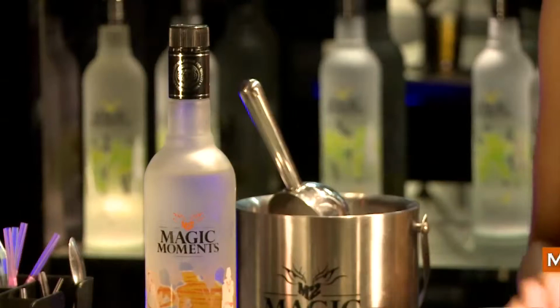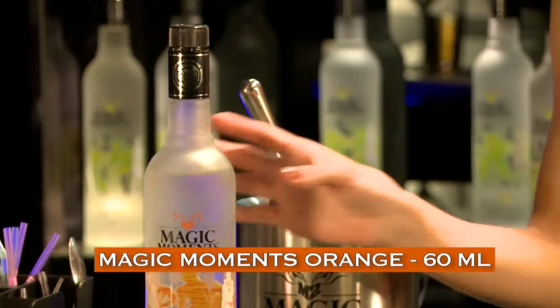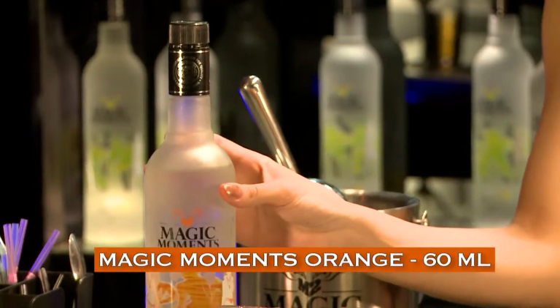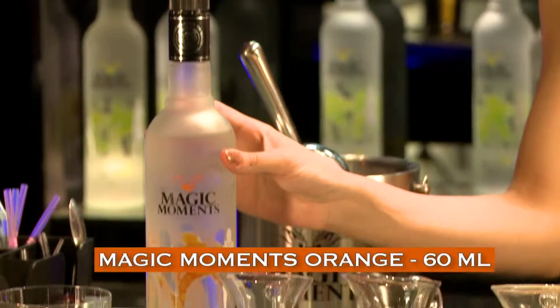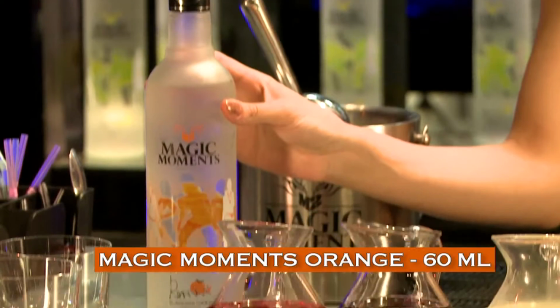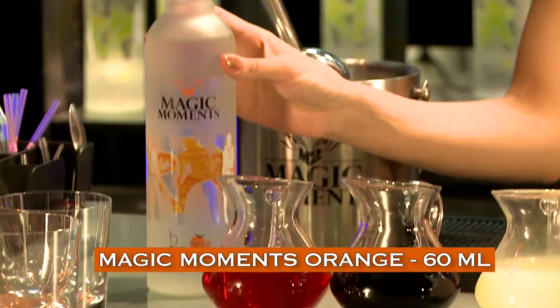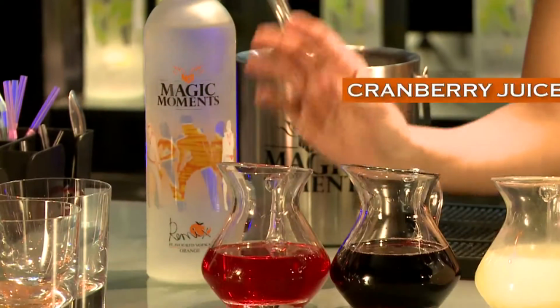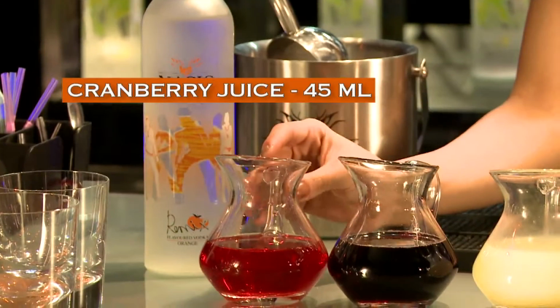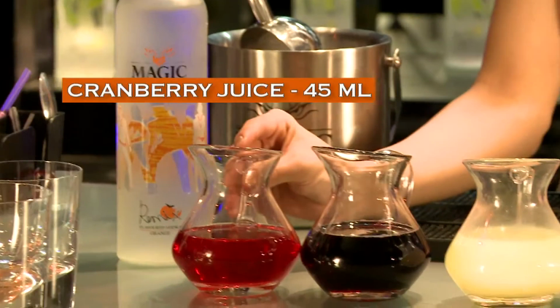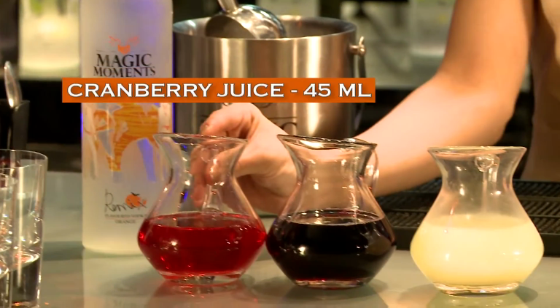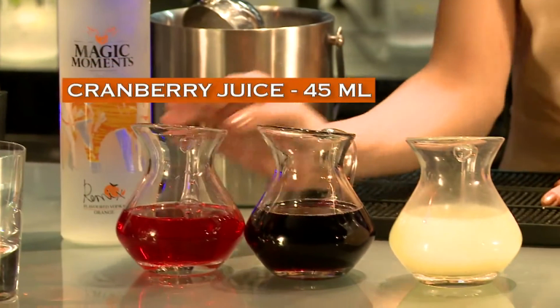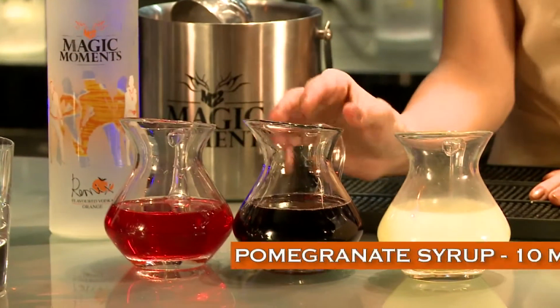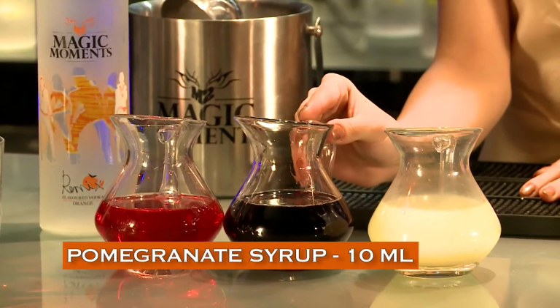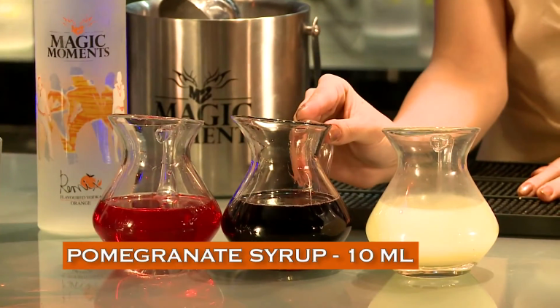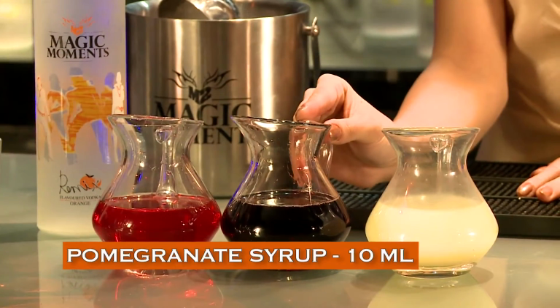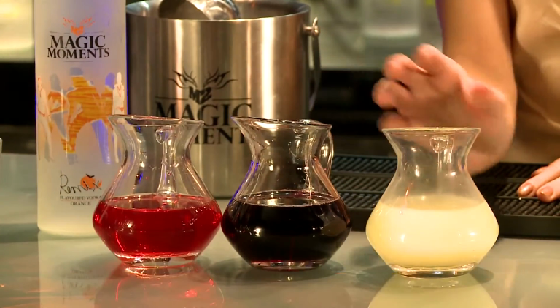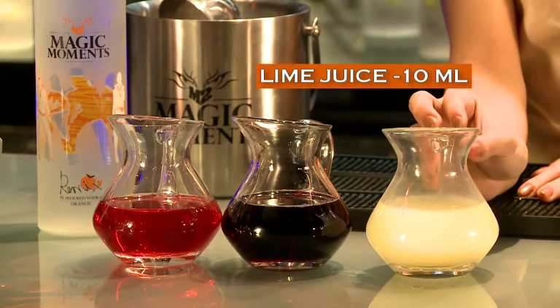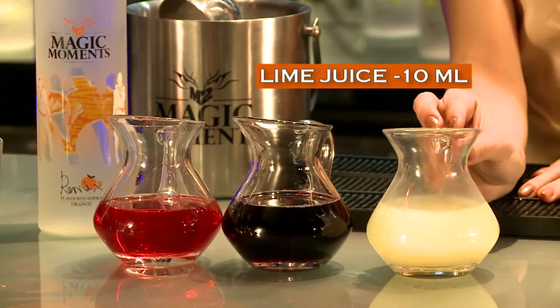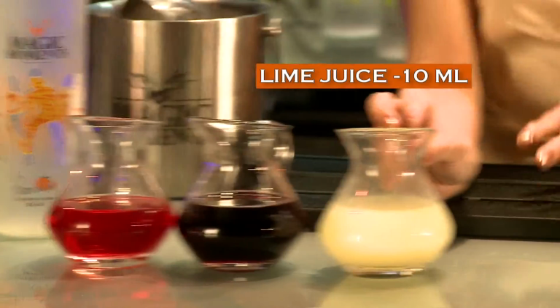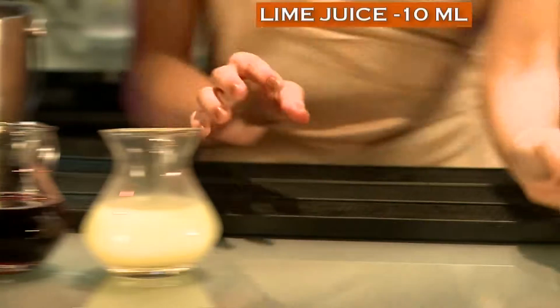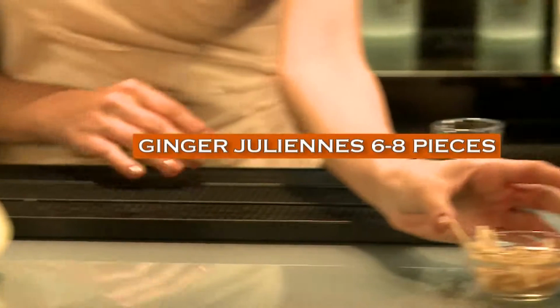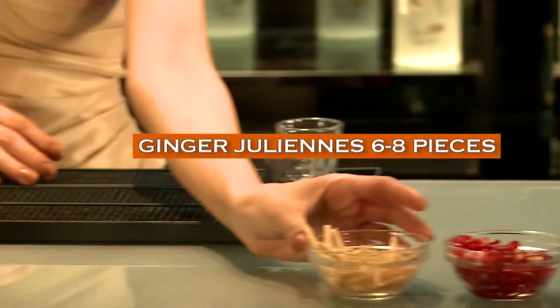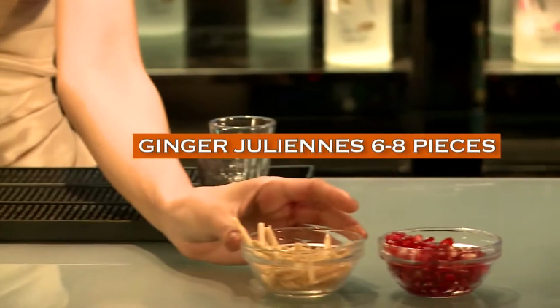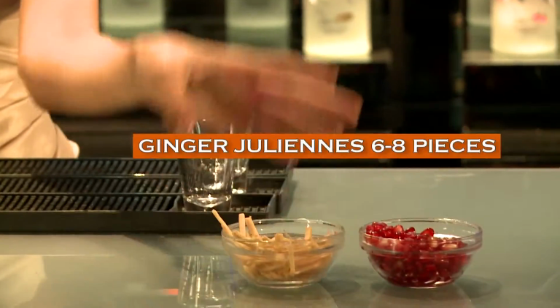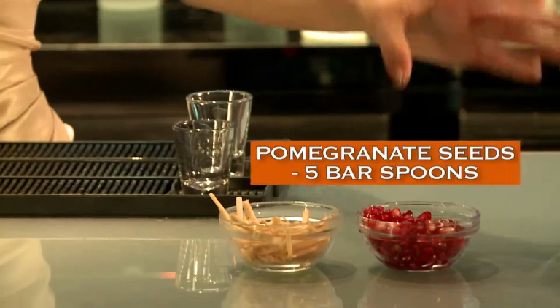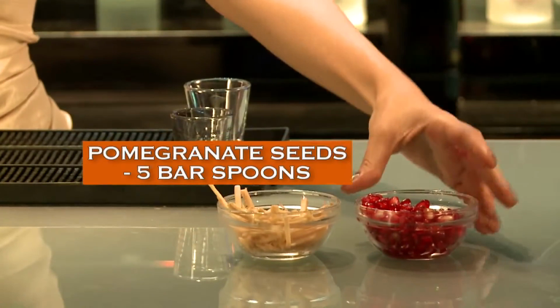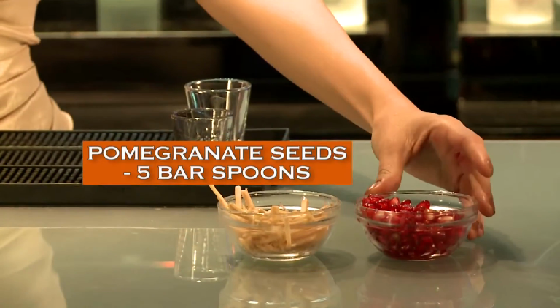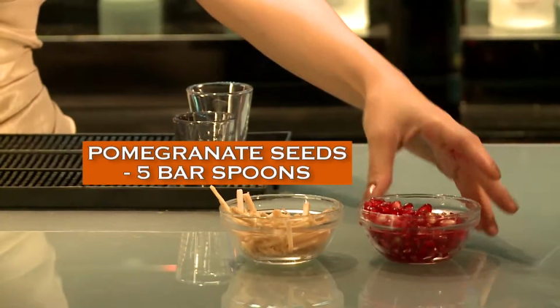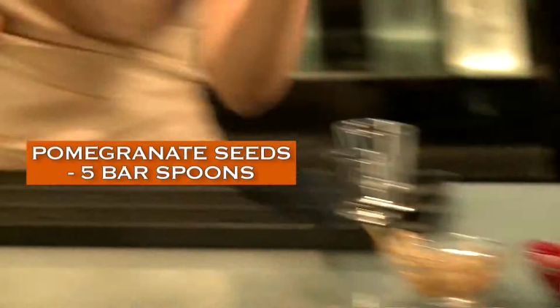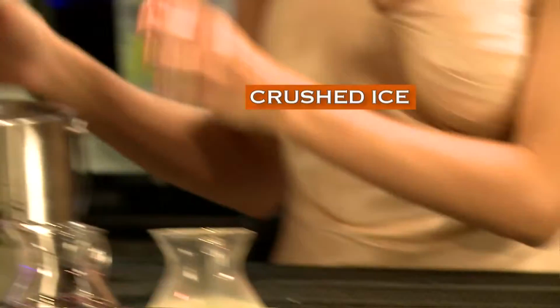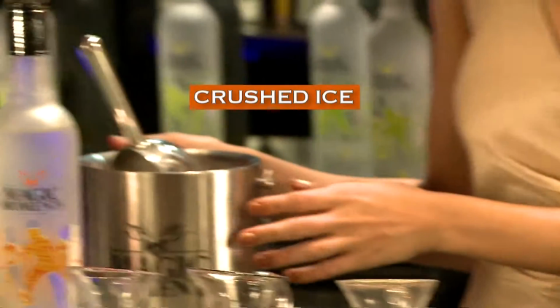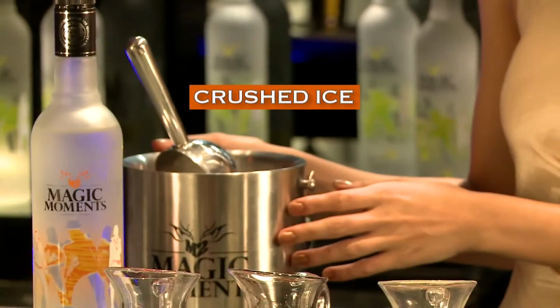We'll need Magic Moments Orange, some cranberry juice, pomegranate syrup, lime juice, ginger juliennes, pomegranate seeds and crushed ice.